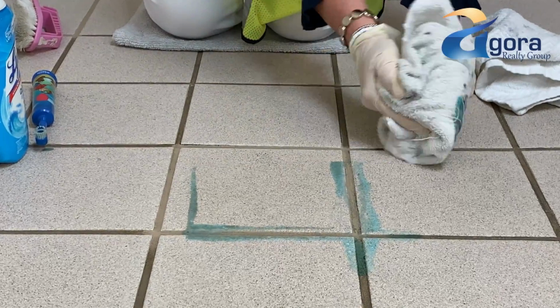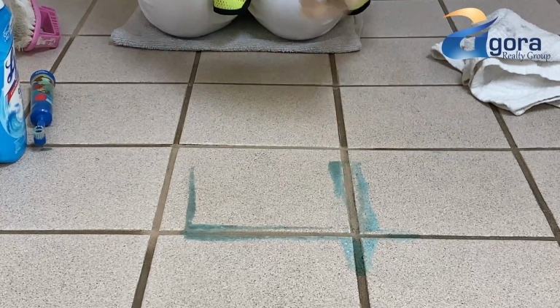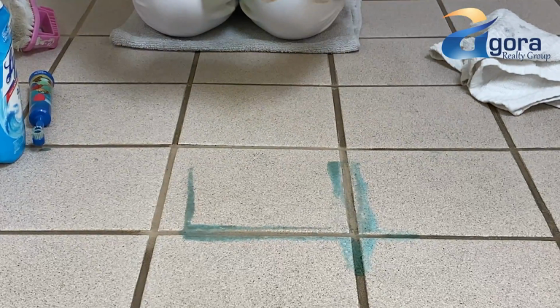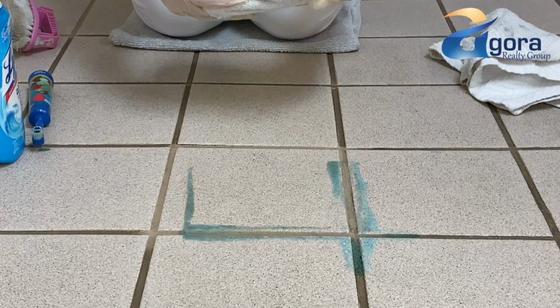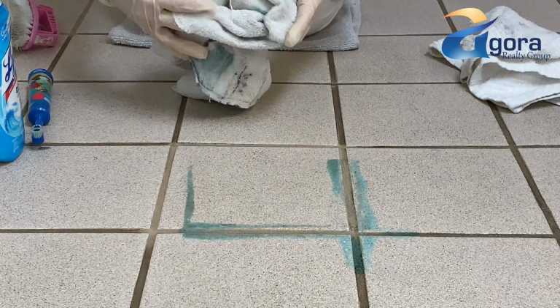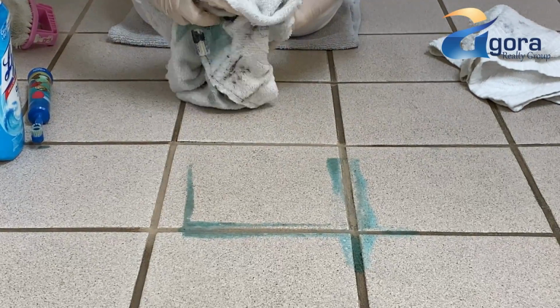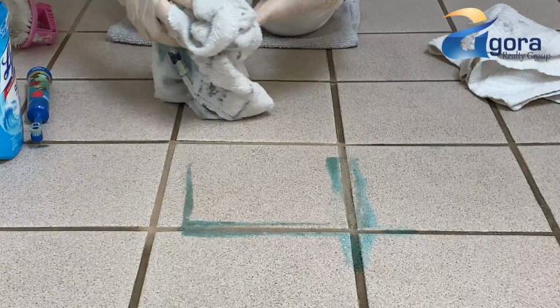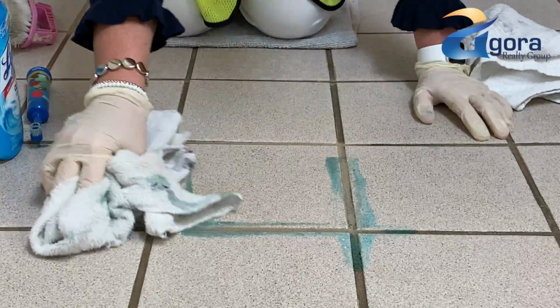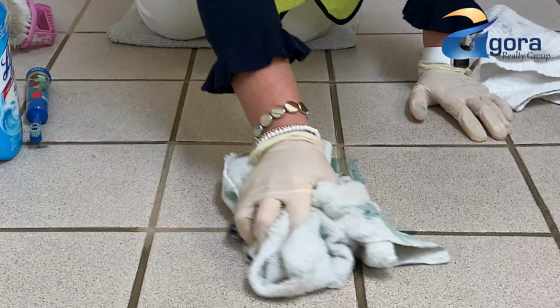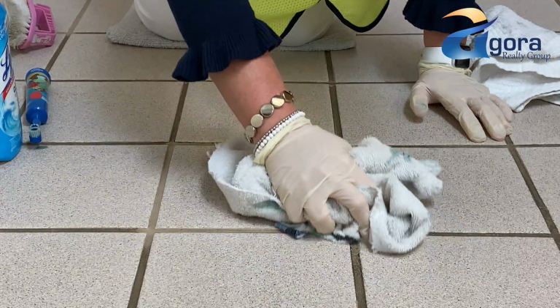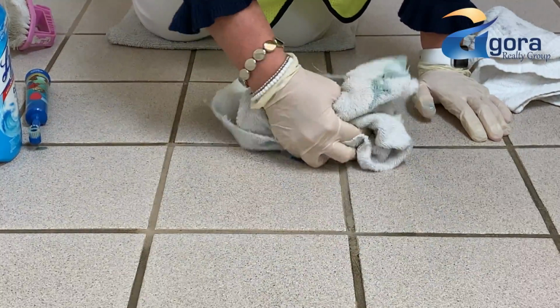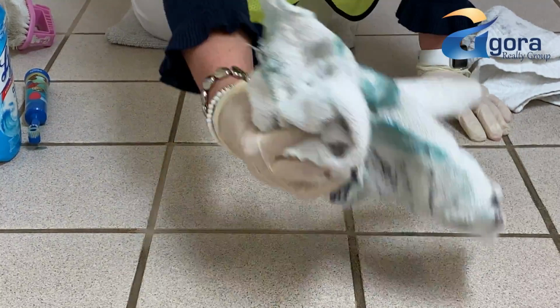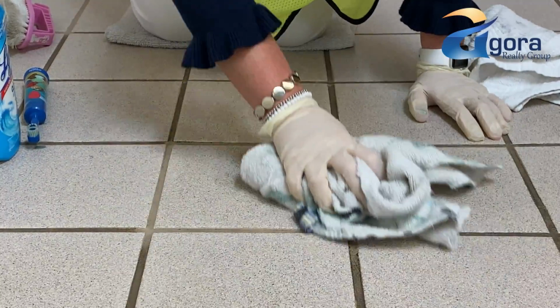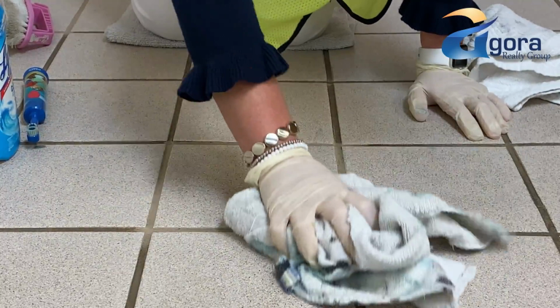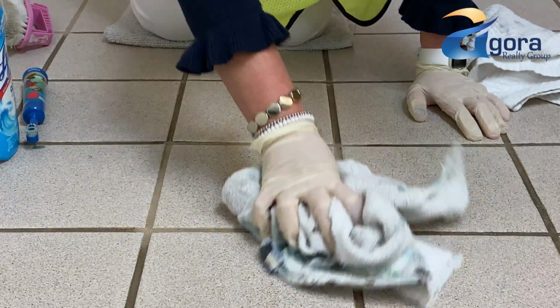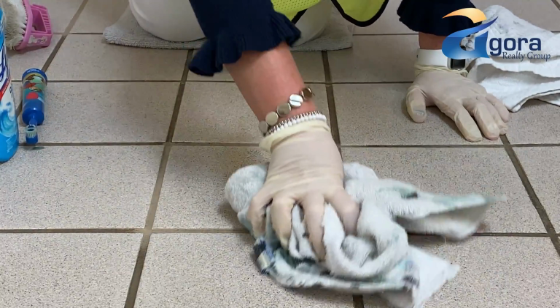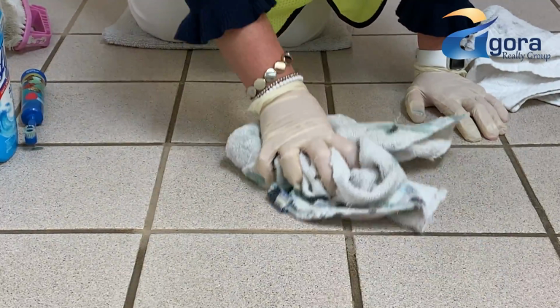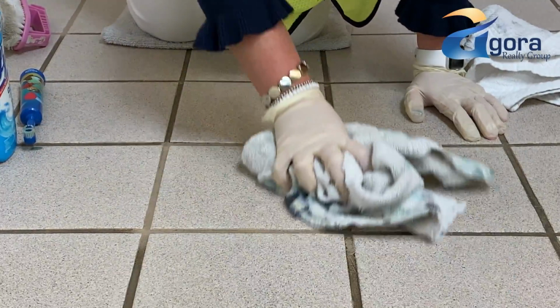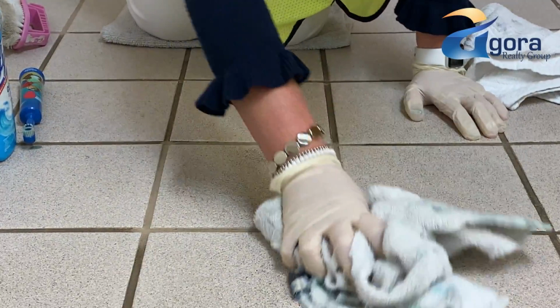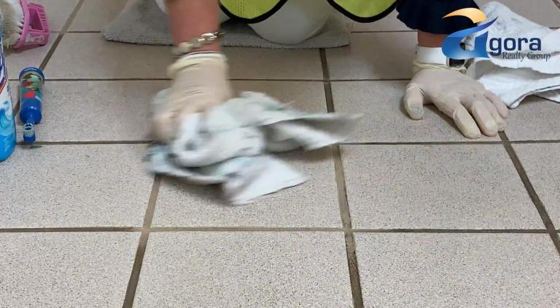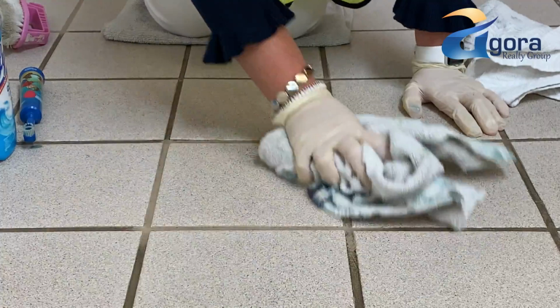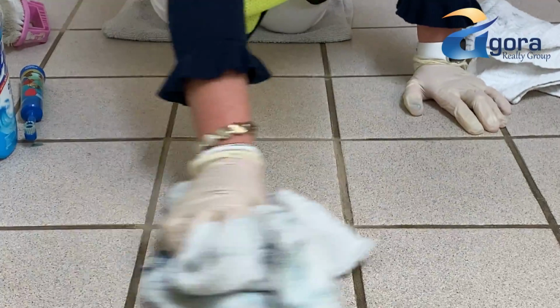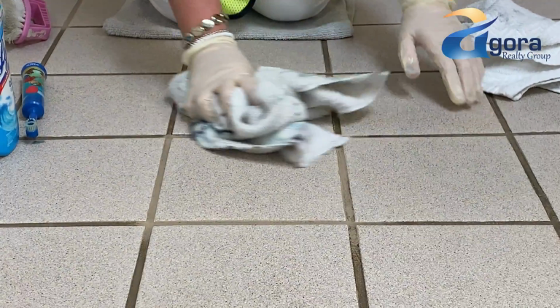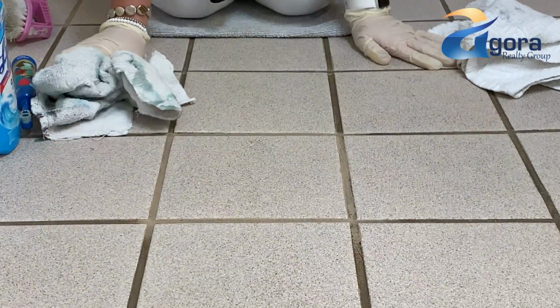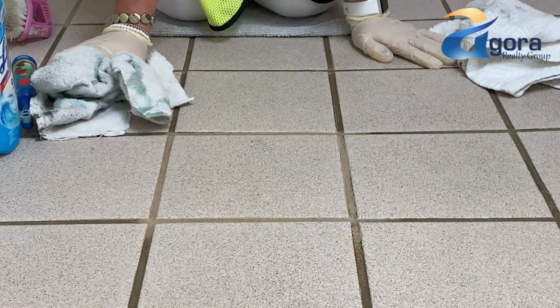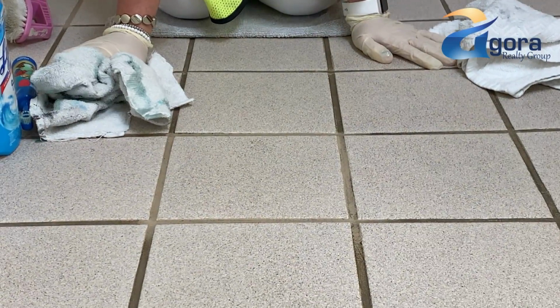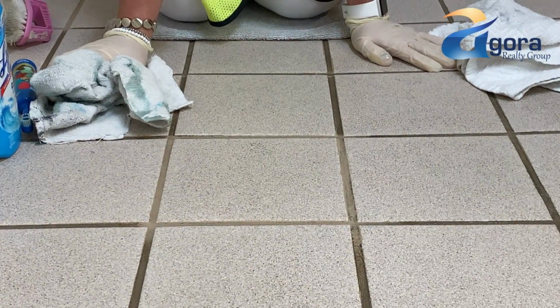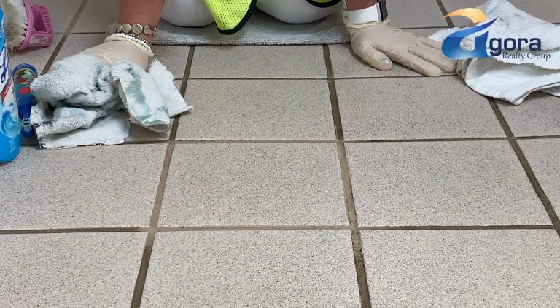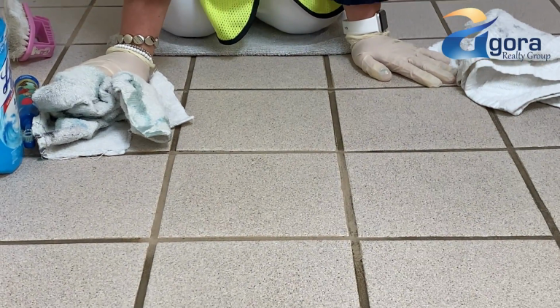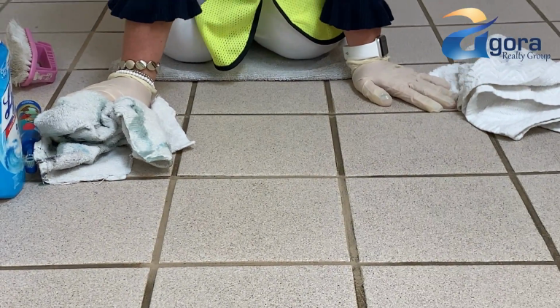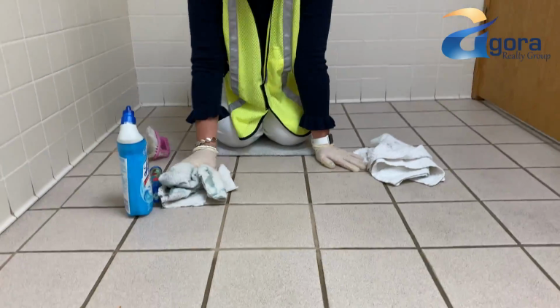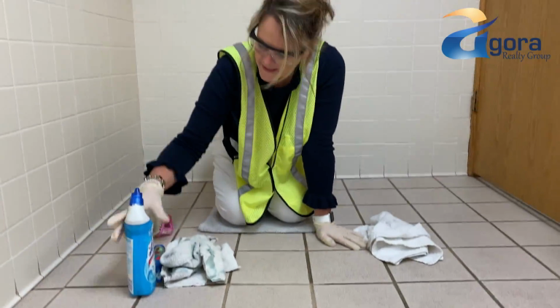That was really gross. This floor has had a lot of high traffic to it and this grout is pretty old. But I don't know if you can zoom in there and look how beautiful that is. So people are going to notice that.